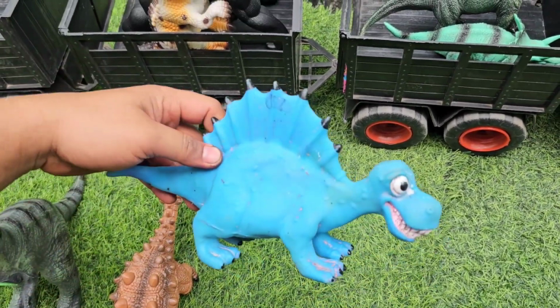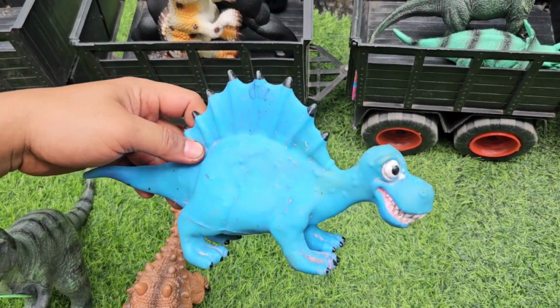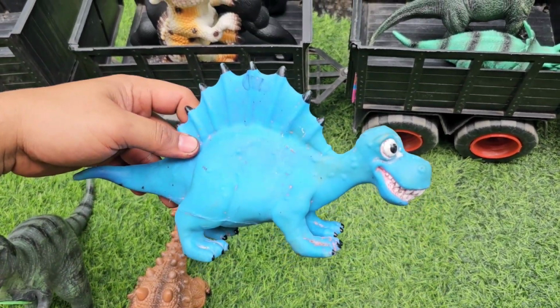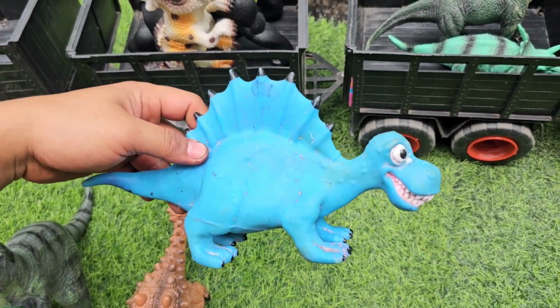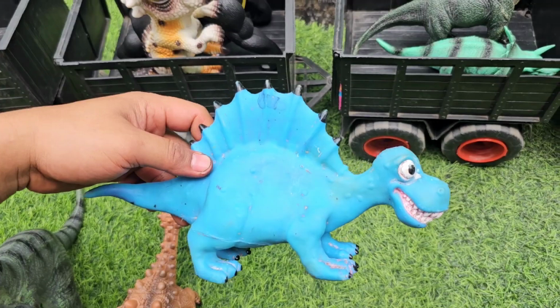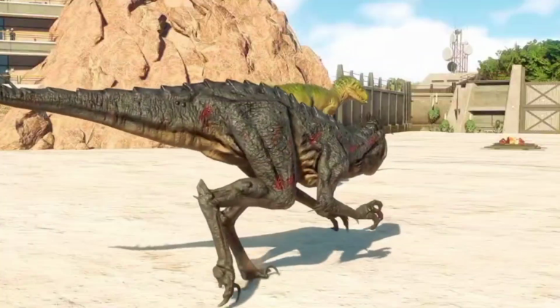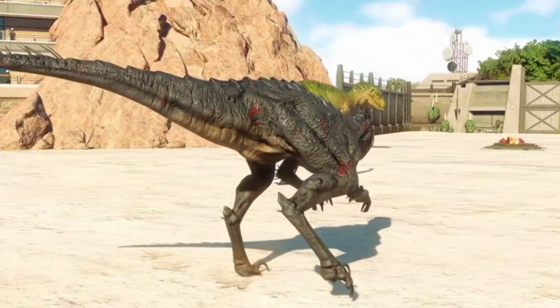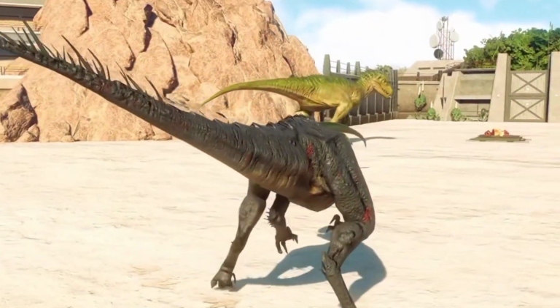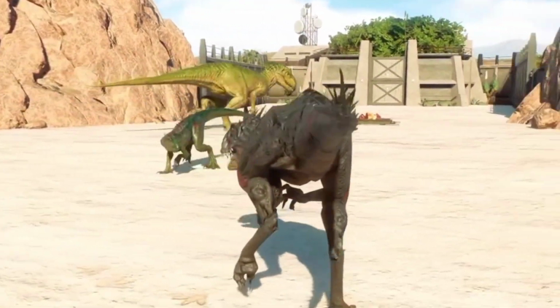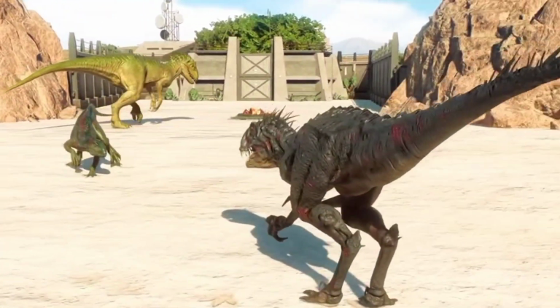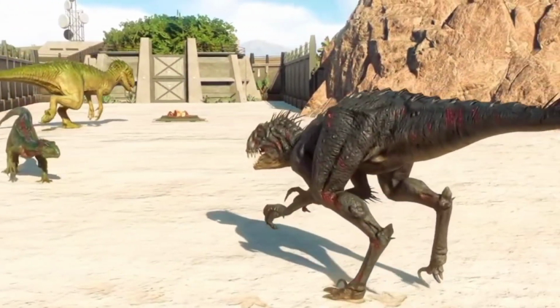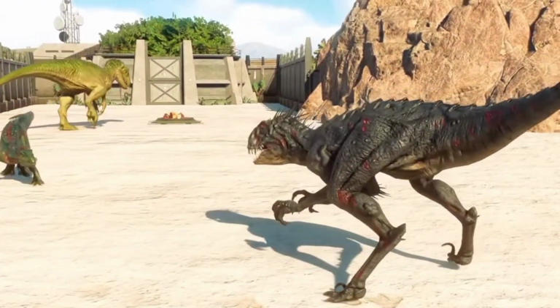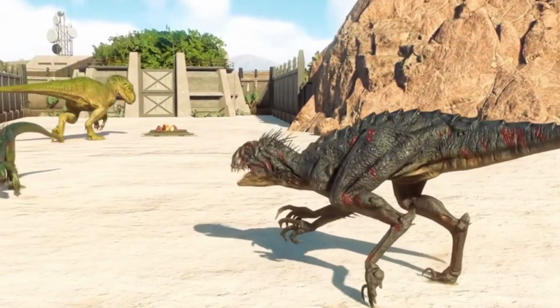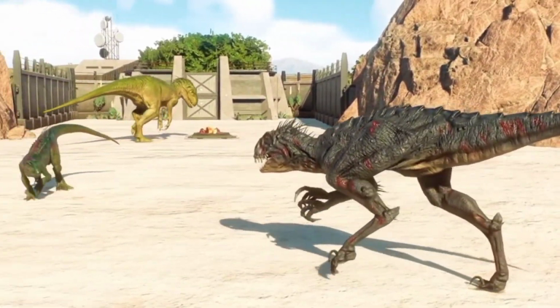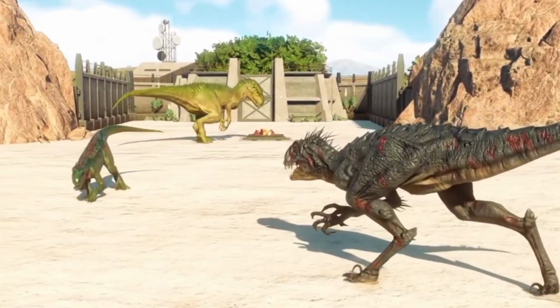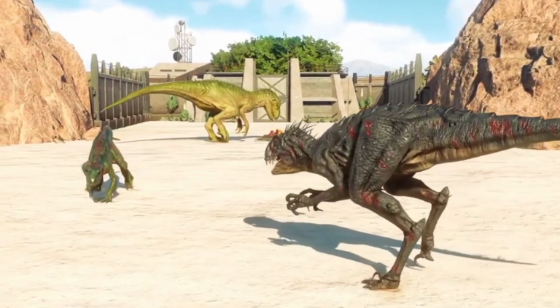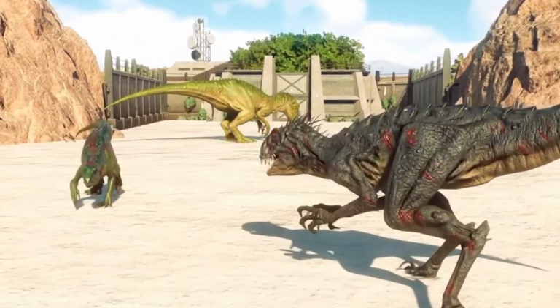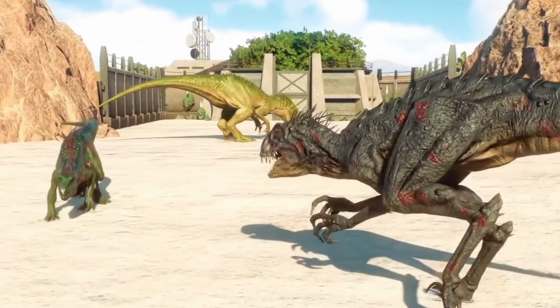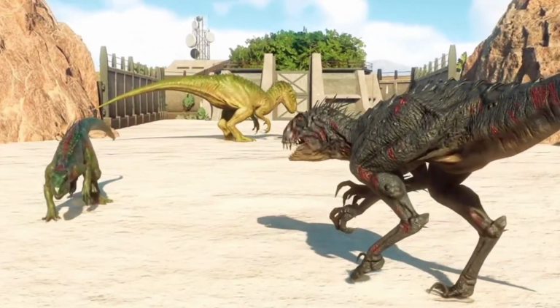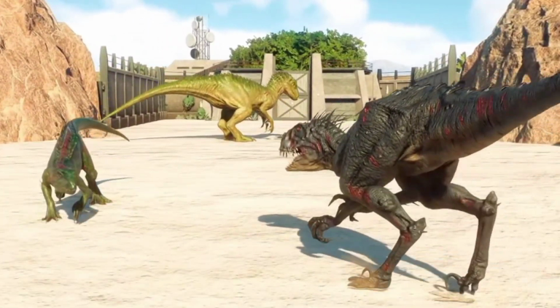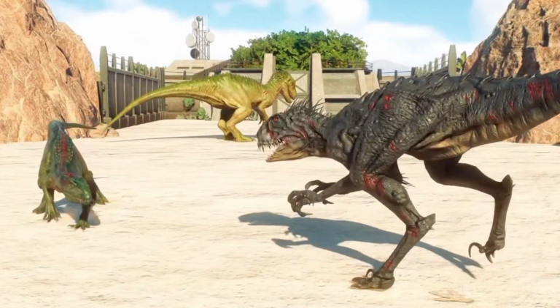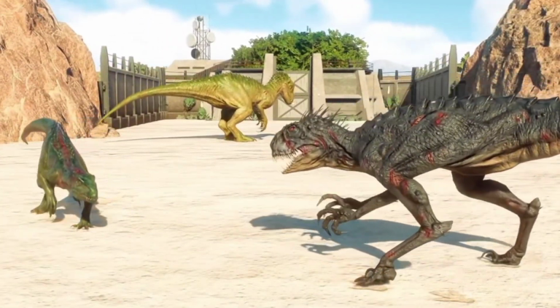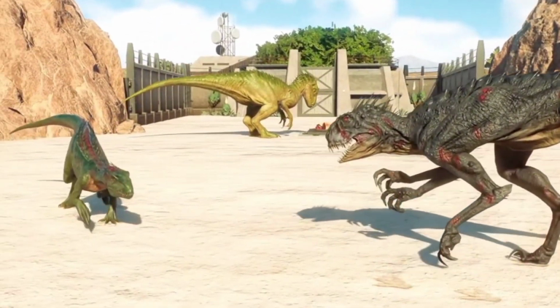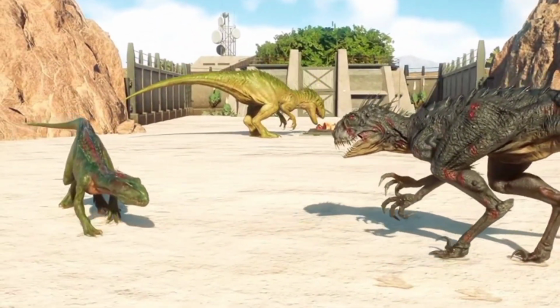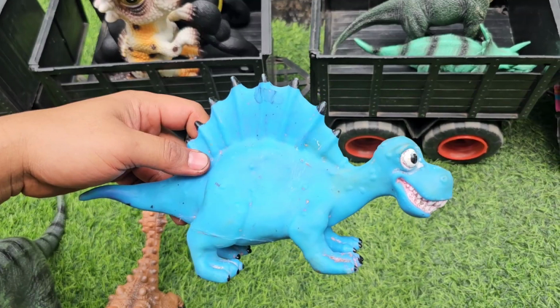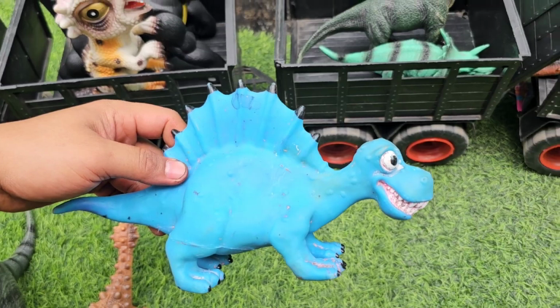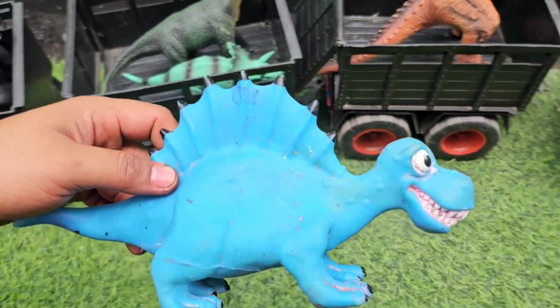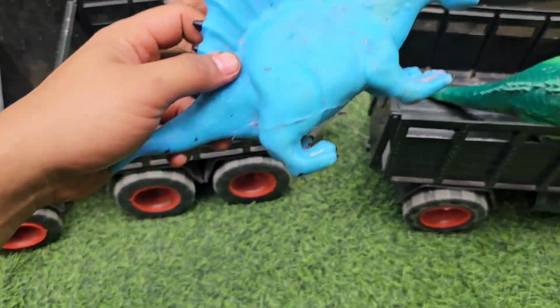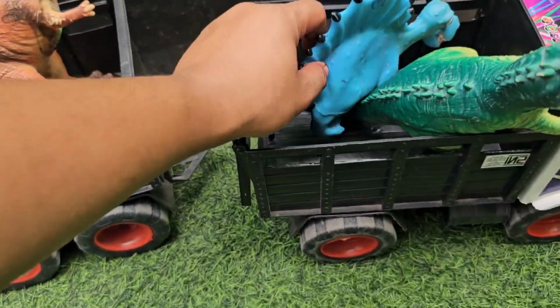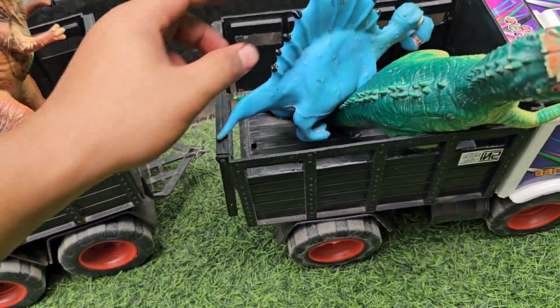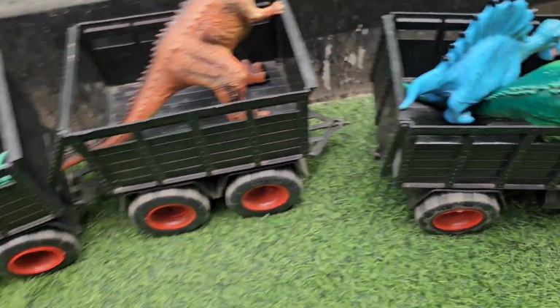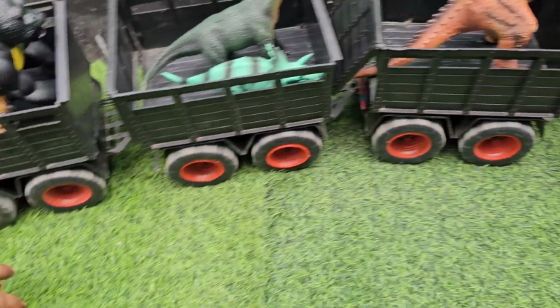Yang ini ada Dimetrodon. Kita kumpulkan ya, mantap sekali teman-teman, kita kumpulkan ya.